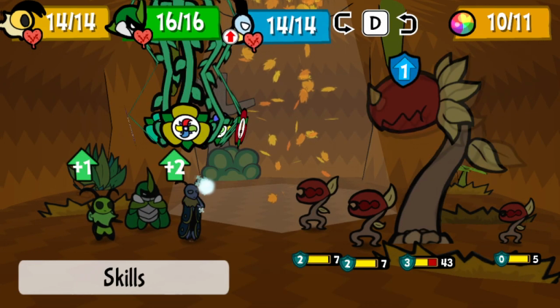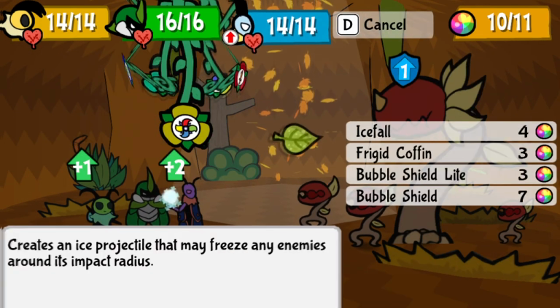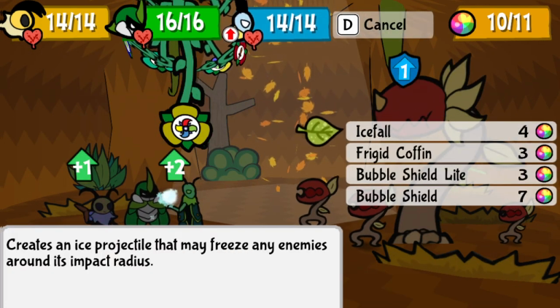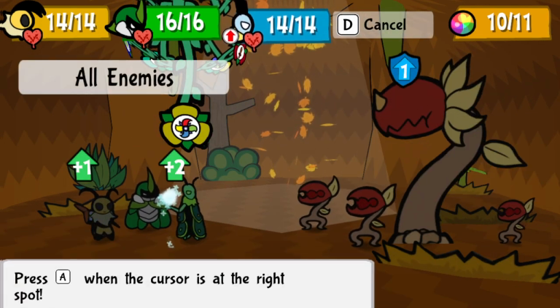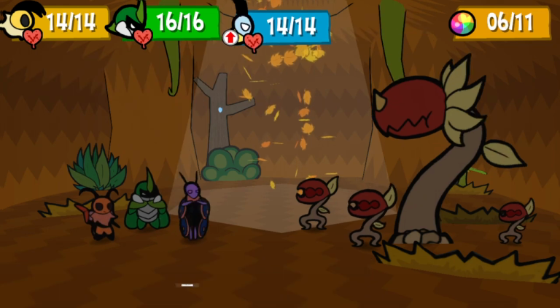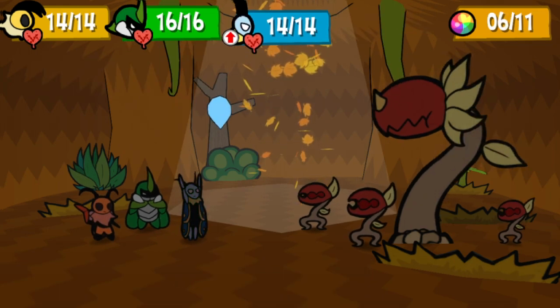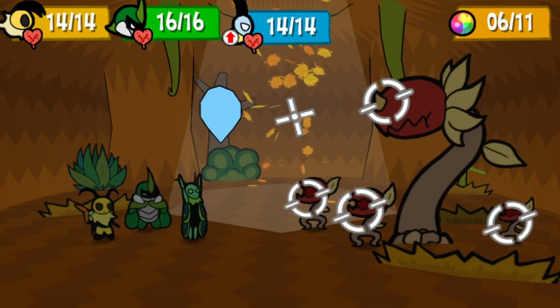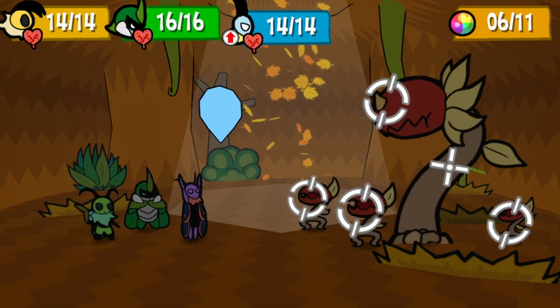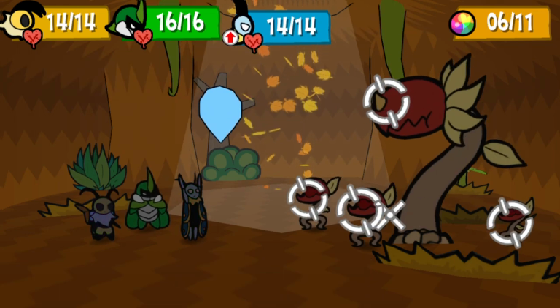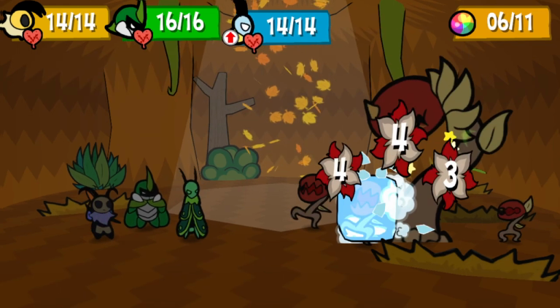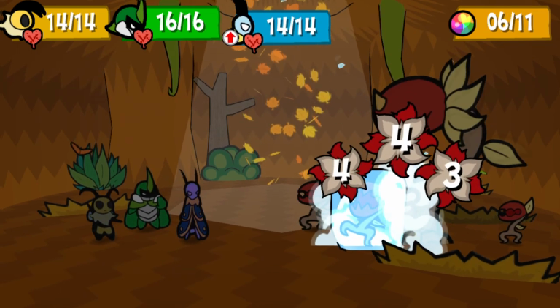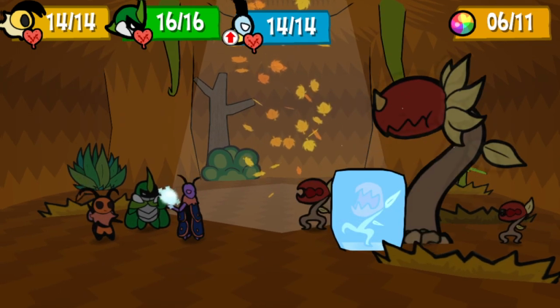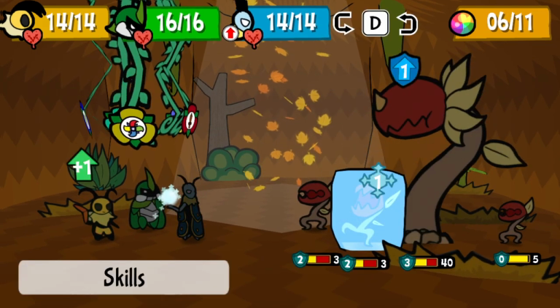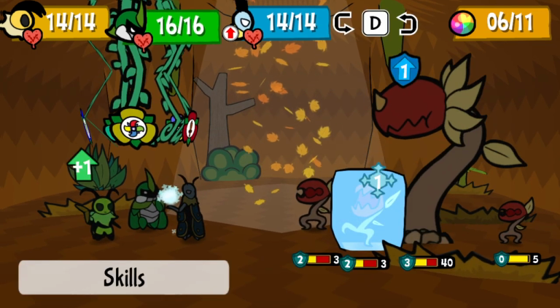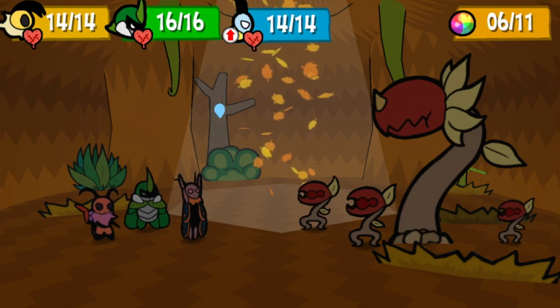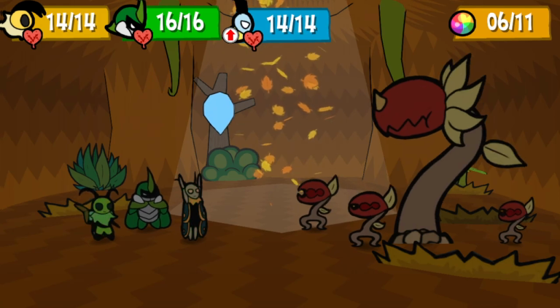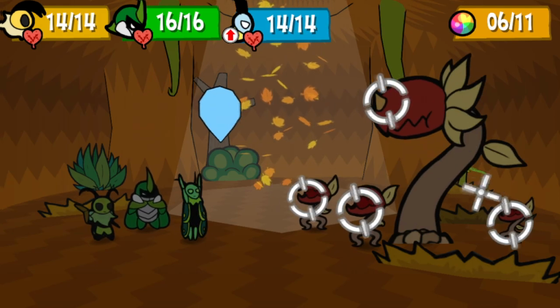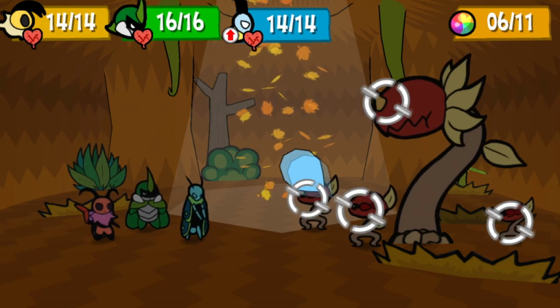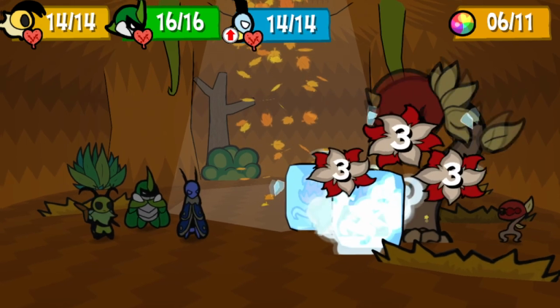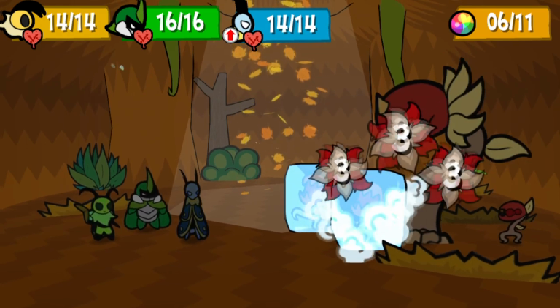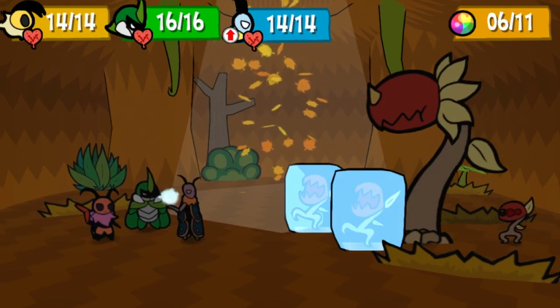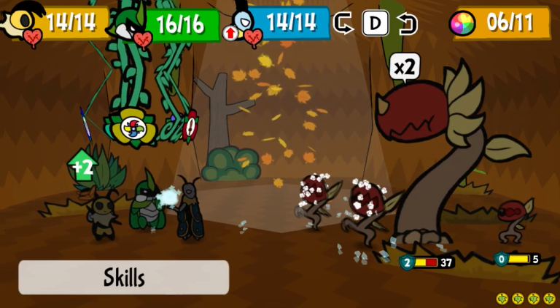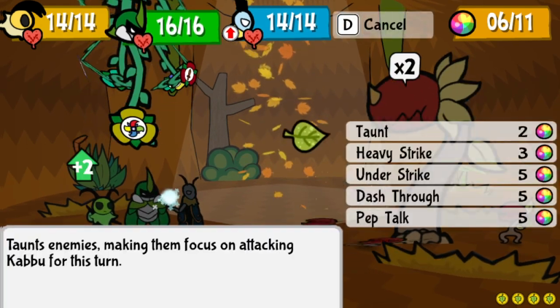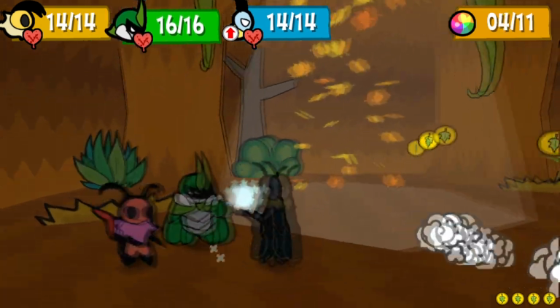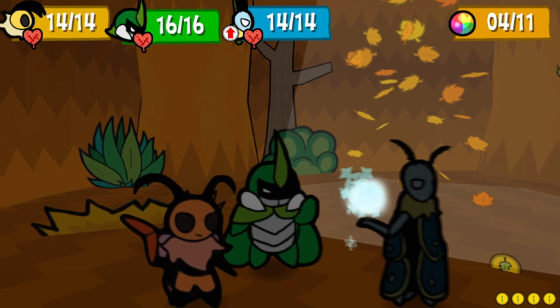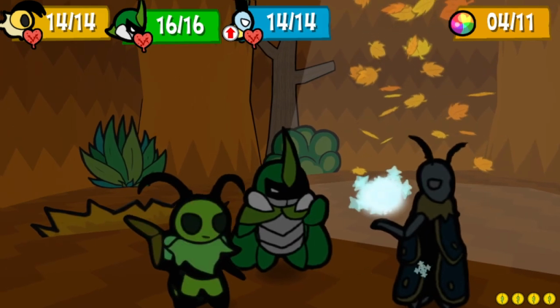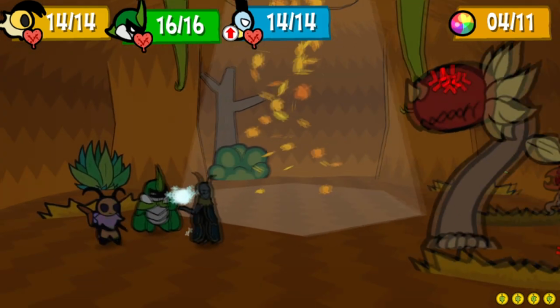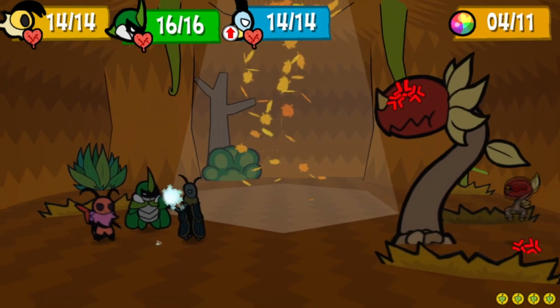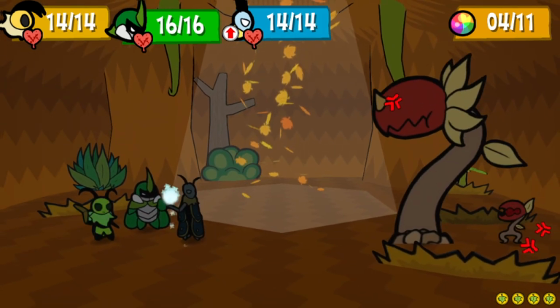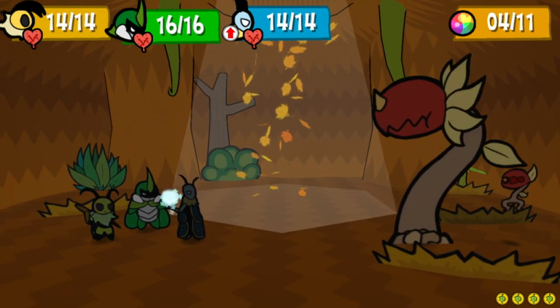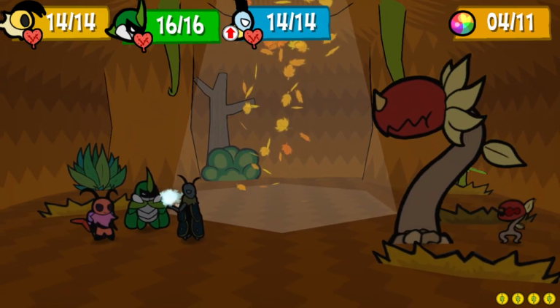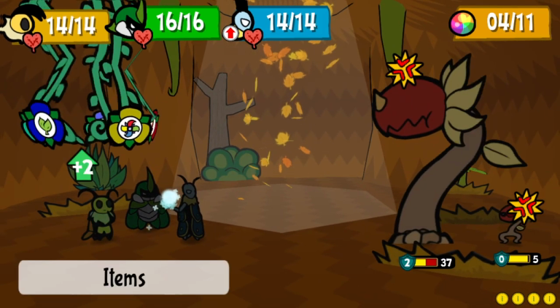Don't be afraid to use the Charged Icefall to weaken the Chompers or even outright eliminate them if they spawn a Baby Chomper behind Mother Chomper. She won't spawn anymore, and the Baby Chomper behind hits less hard, has zero defense, and will be the only Chomper the boss will have.